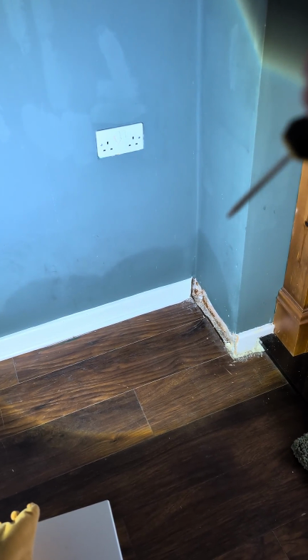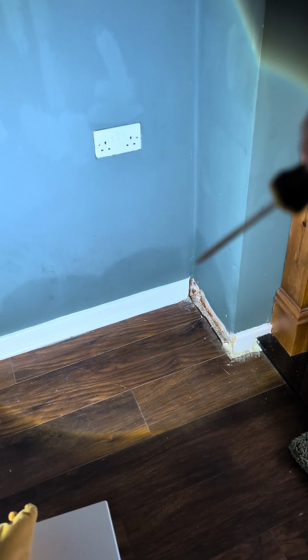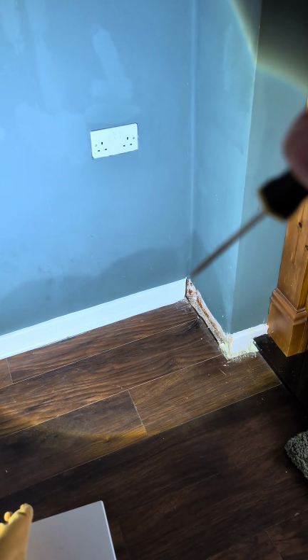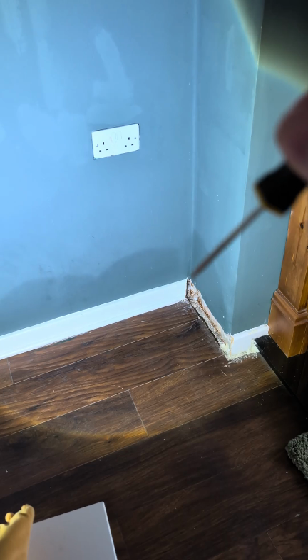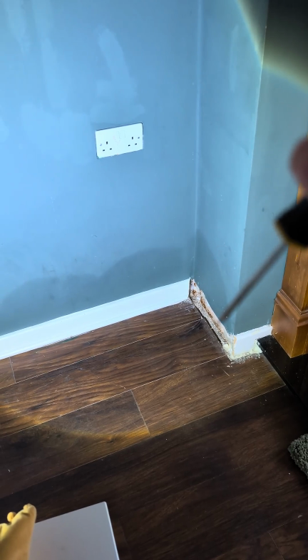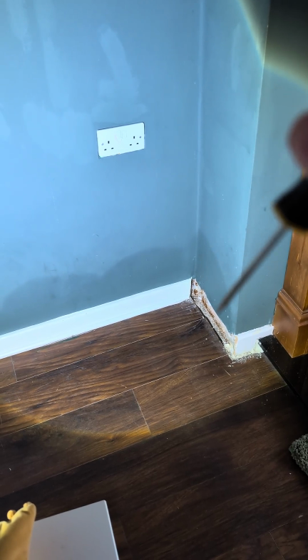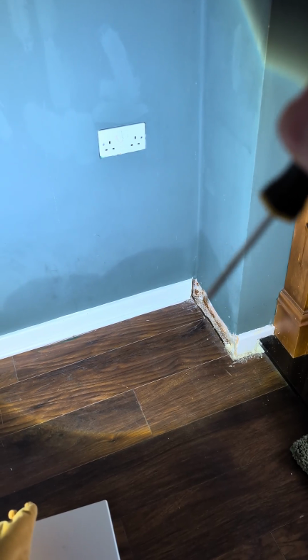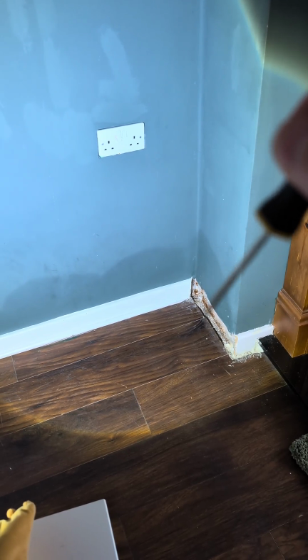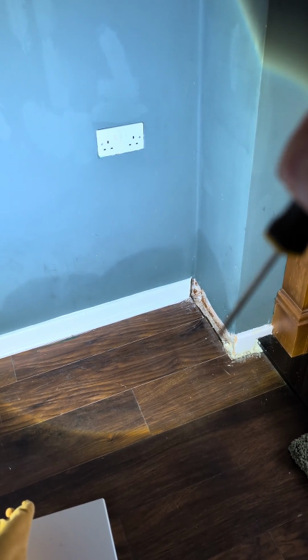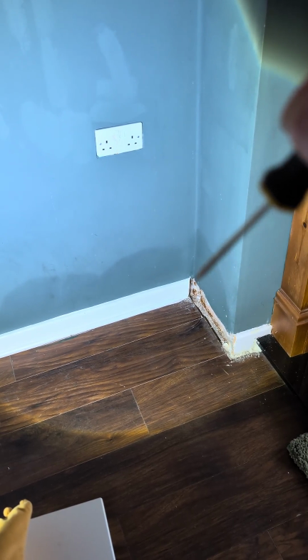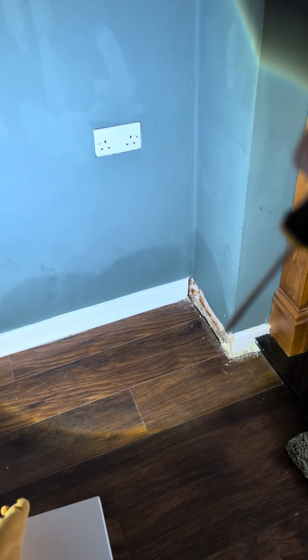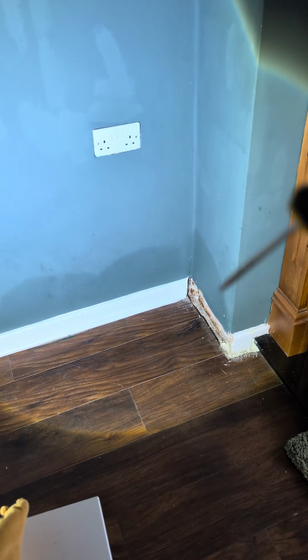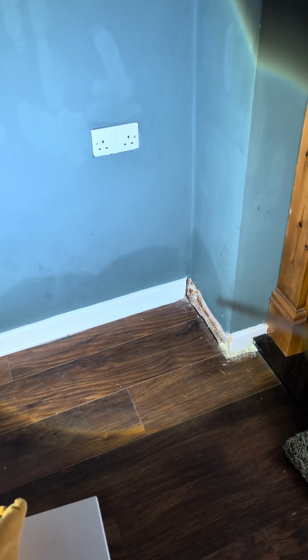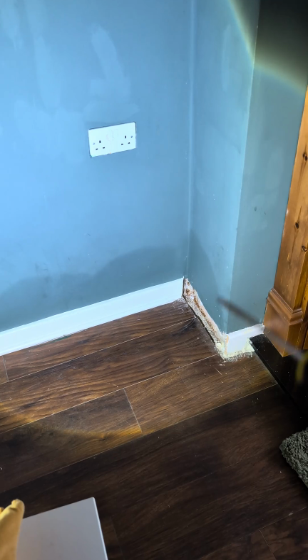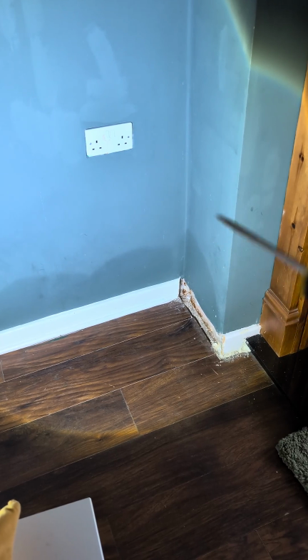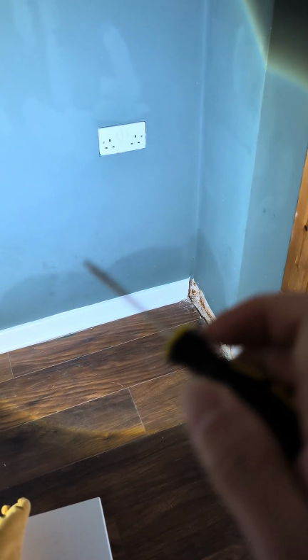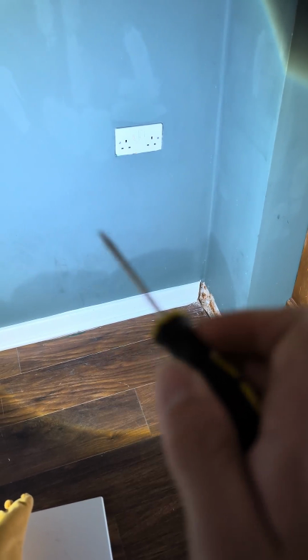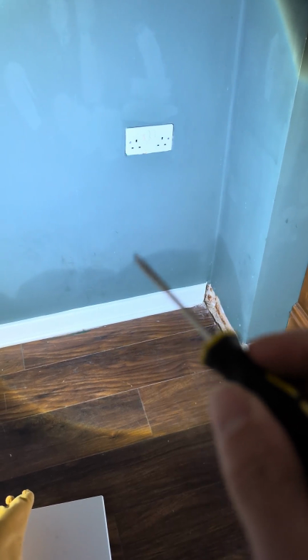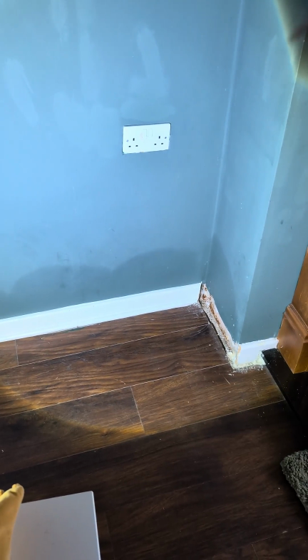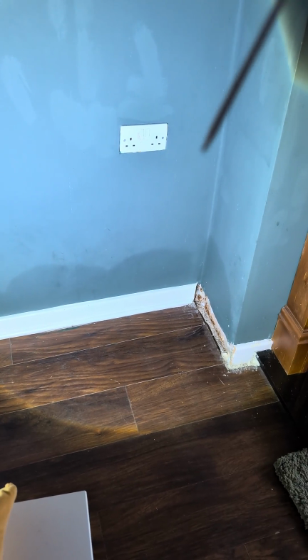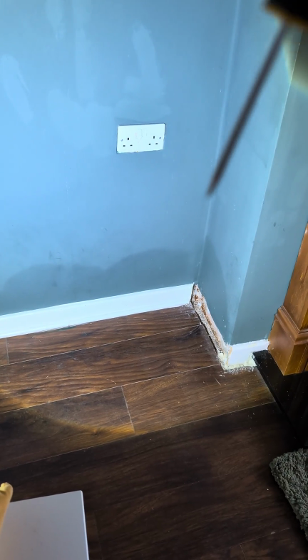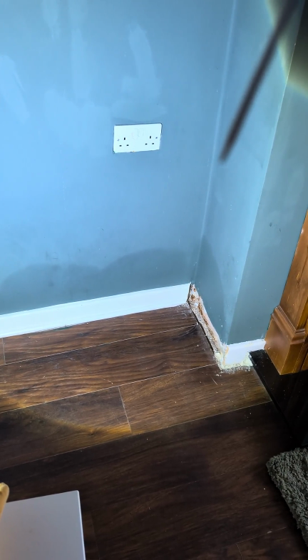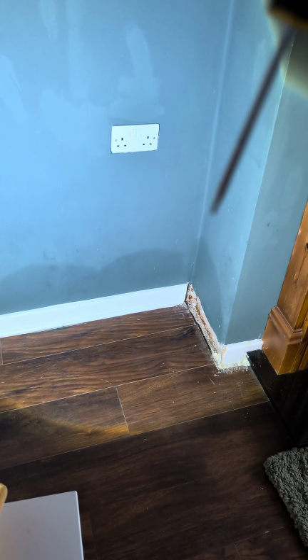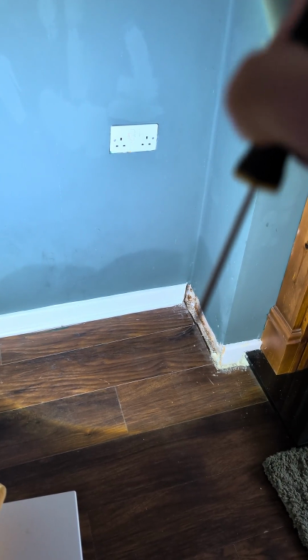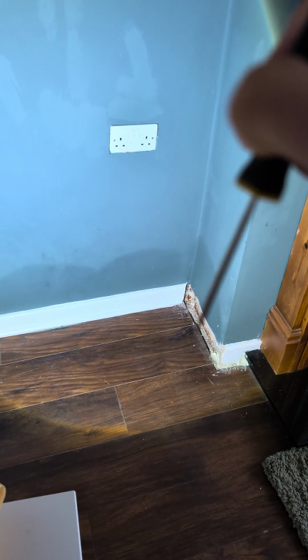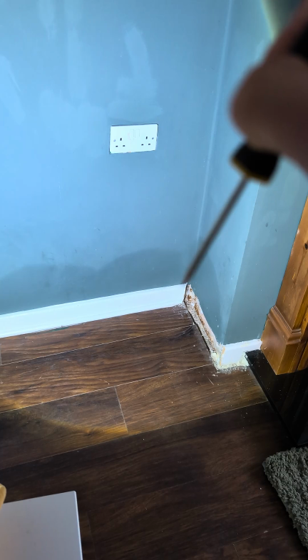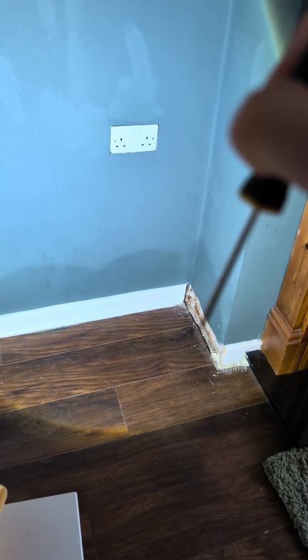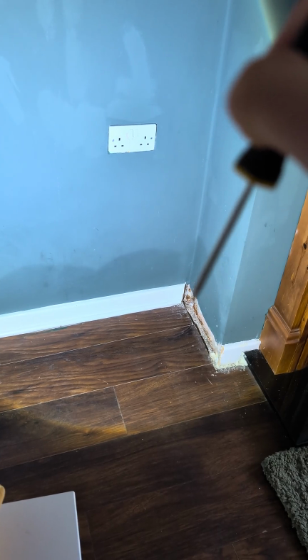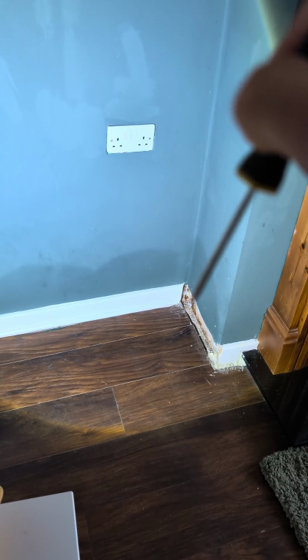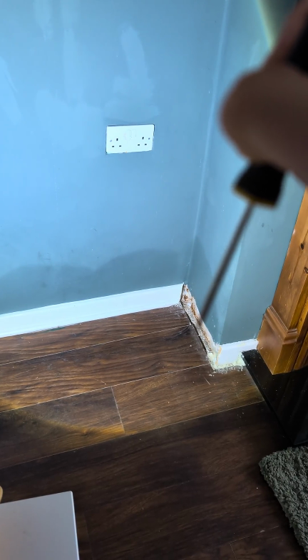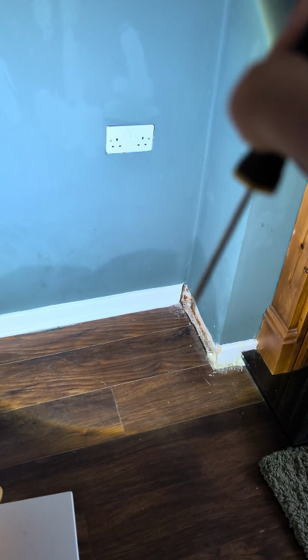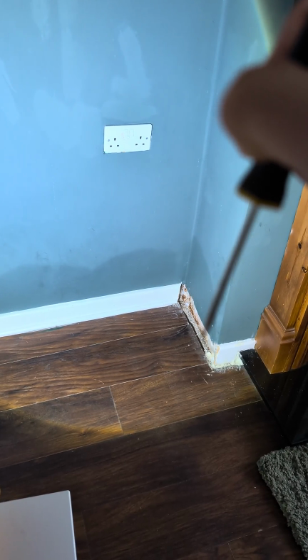What we did is we popped the skirting board off in this area here — we got permission from the client. This is a bit of plasterboard. What's happening is the plasterboard is going down and it's in contact with the solid floor.